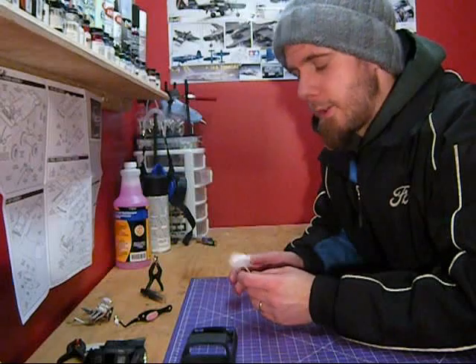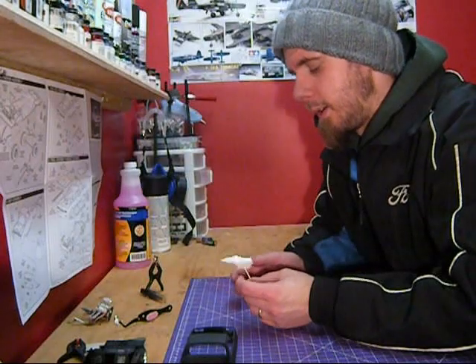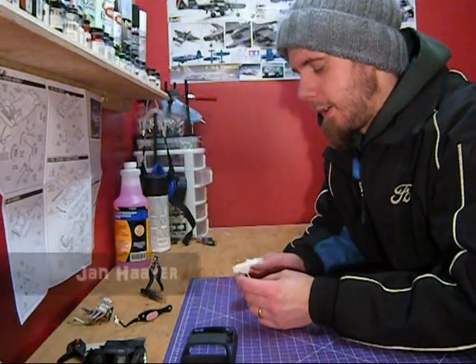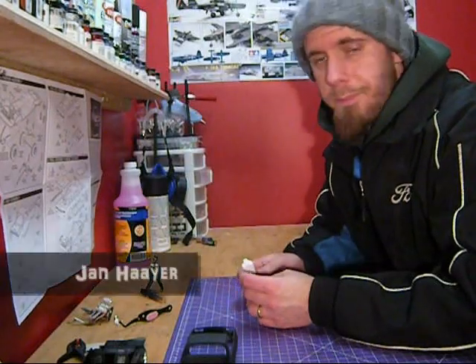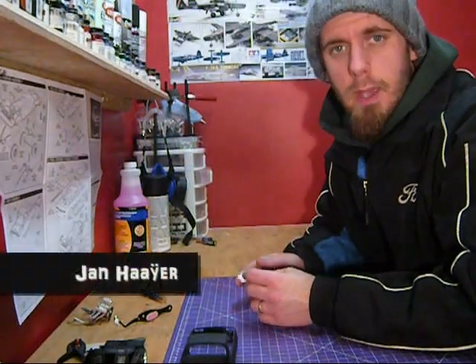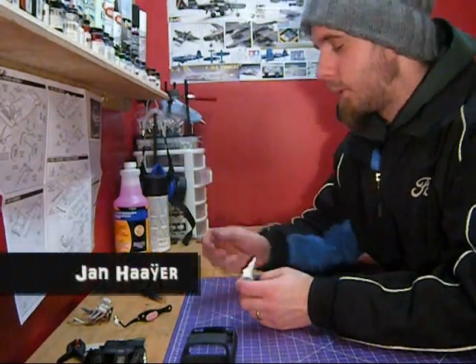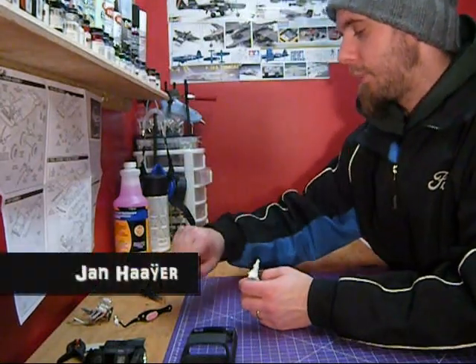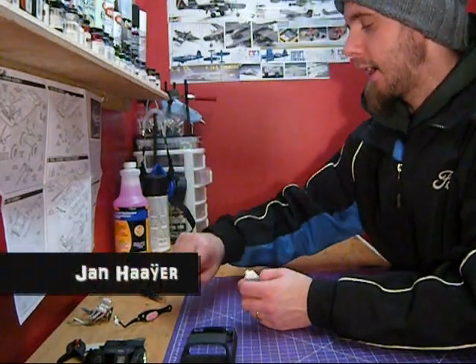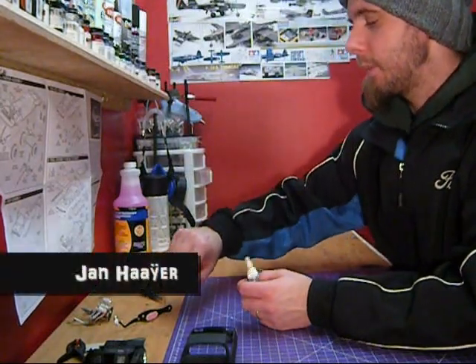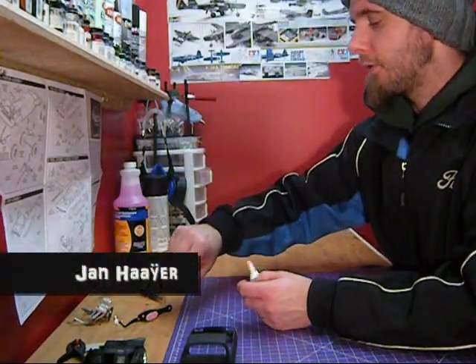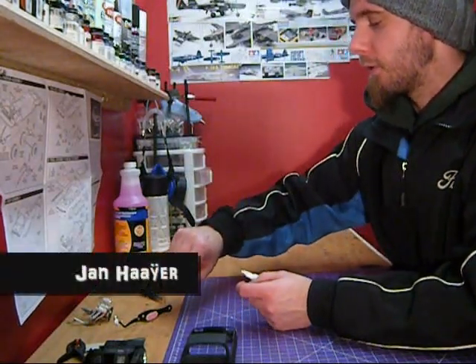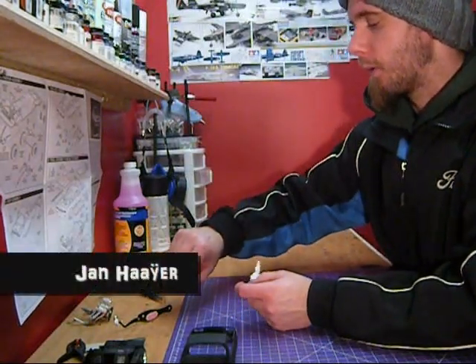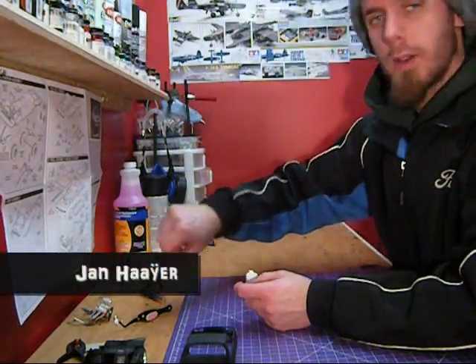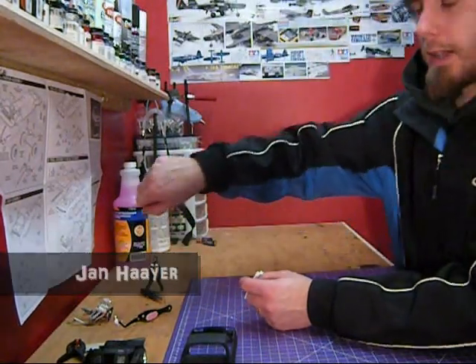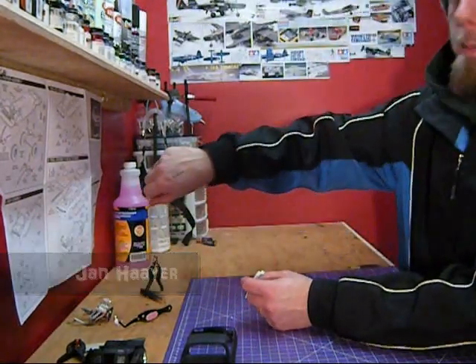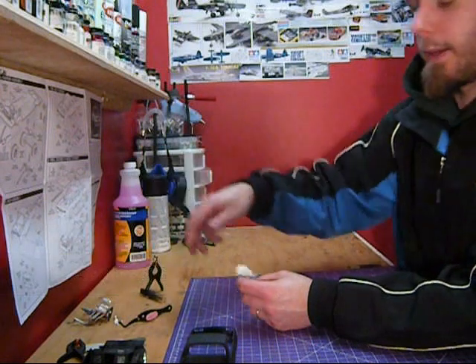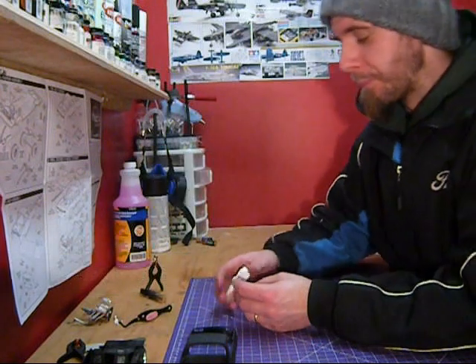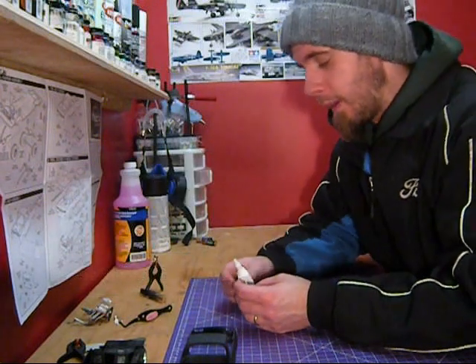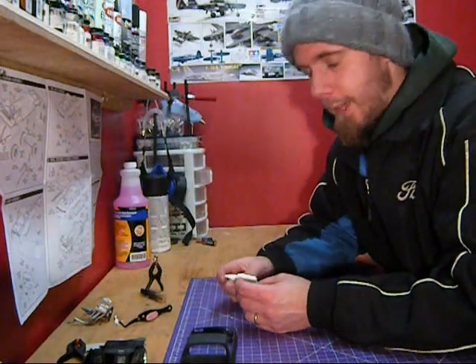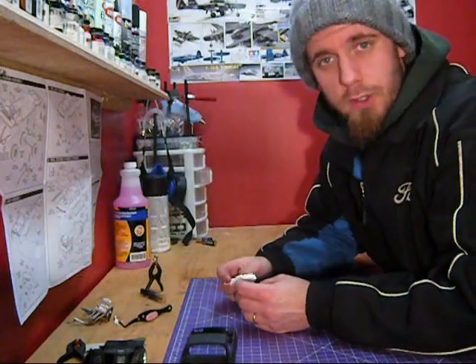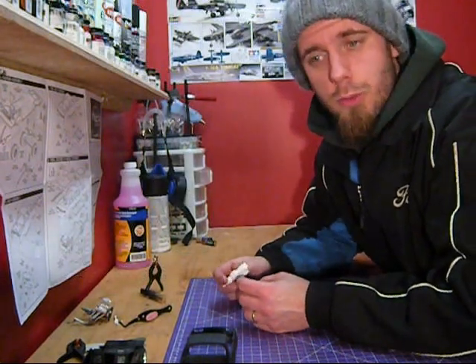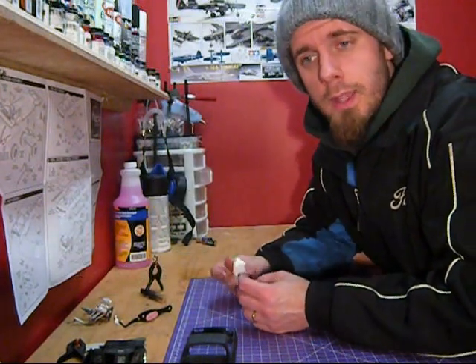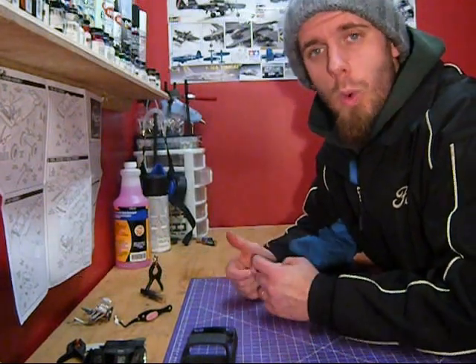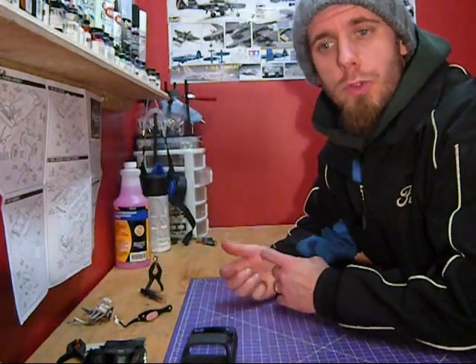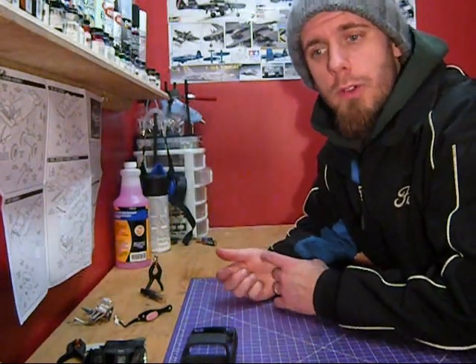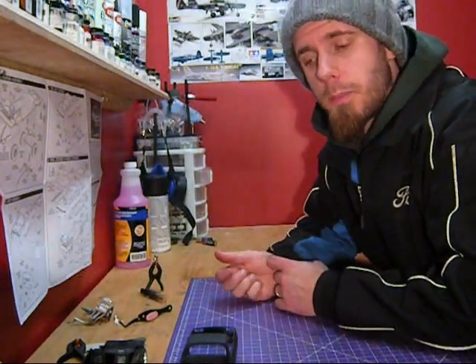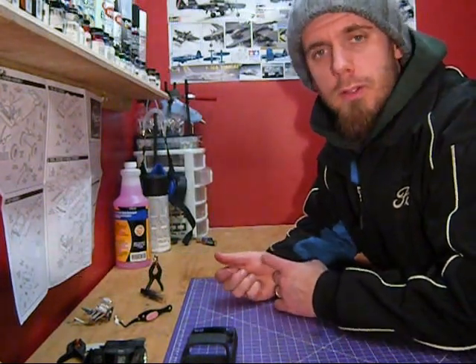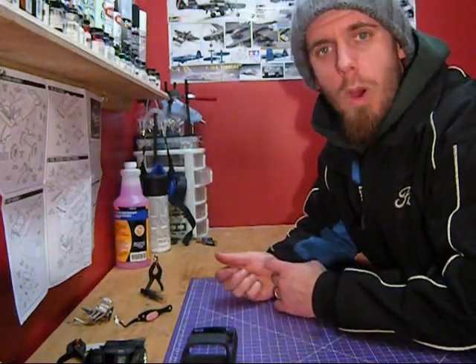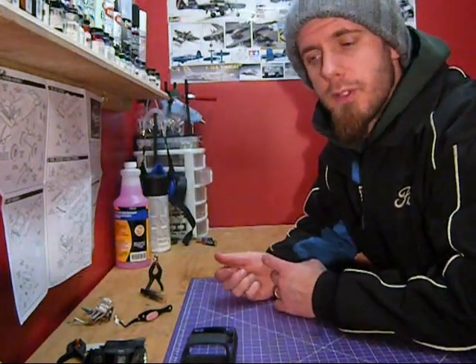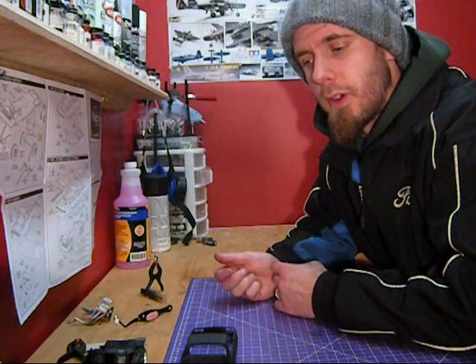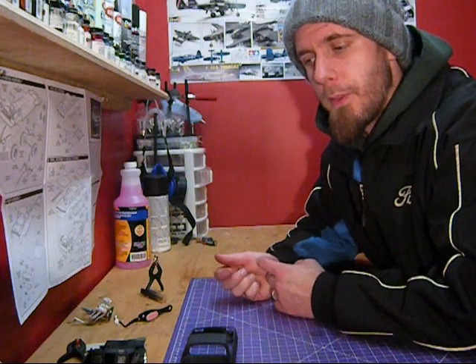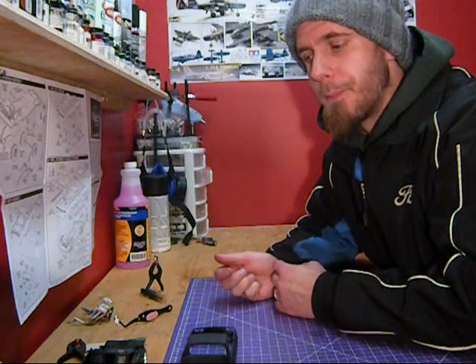Hey guys, Jan here. Eddy user BigDaddyB444 — I had it right on my Palm Pilot — asked a question about drilling holes for your spark plugs and wires and stuff on the motor.